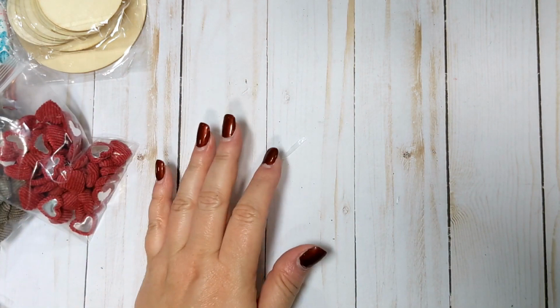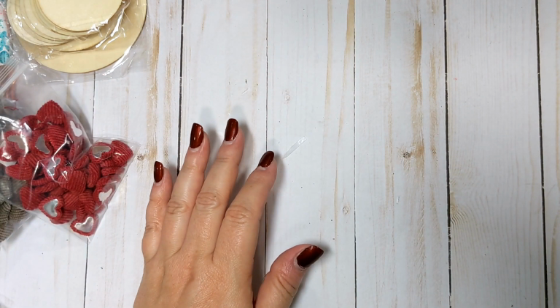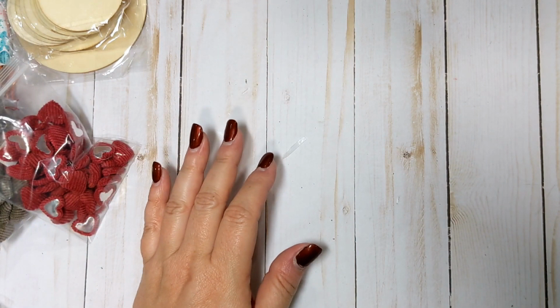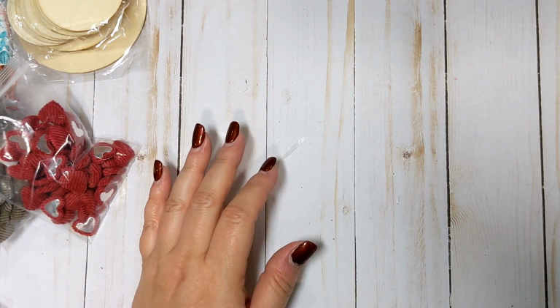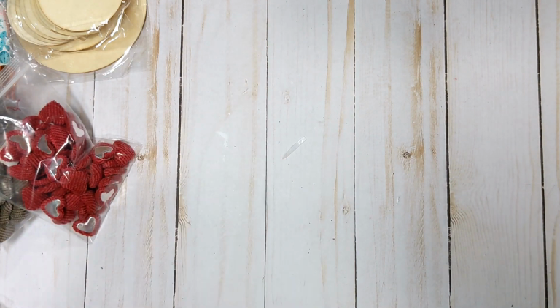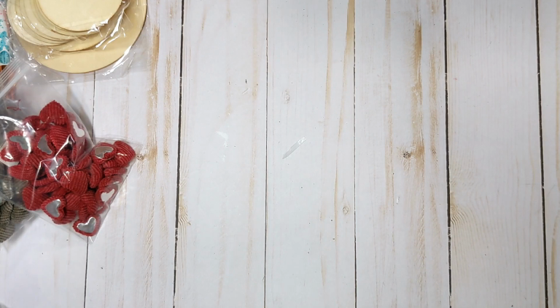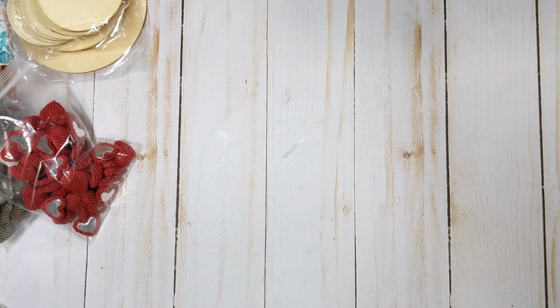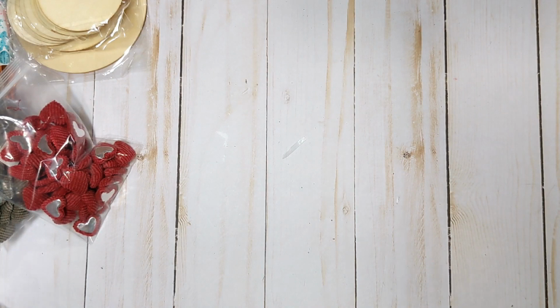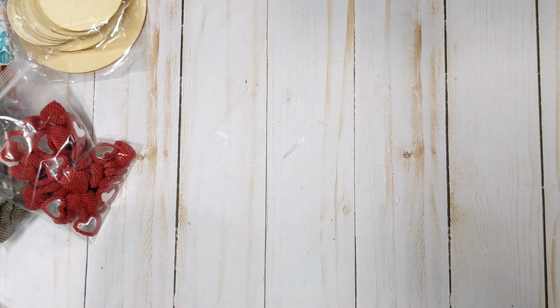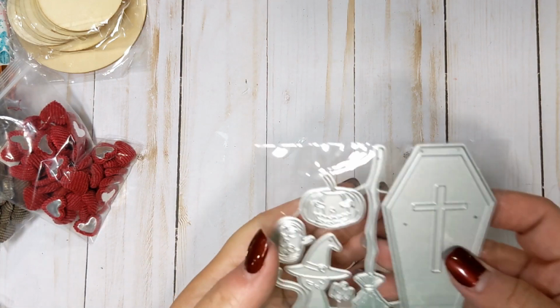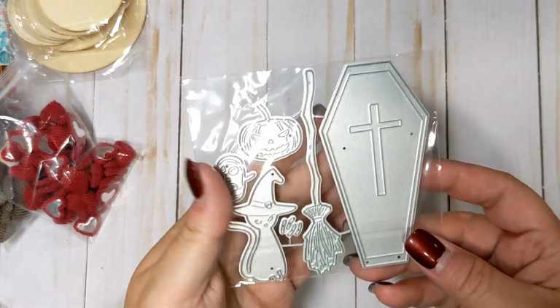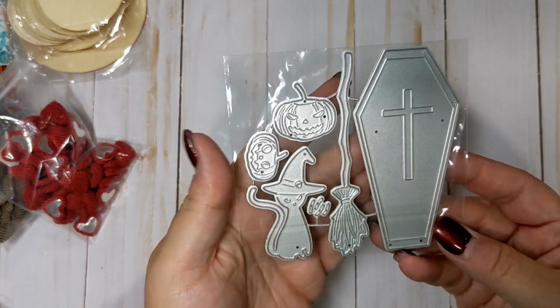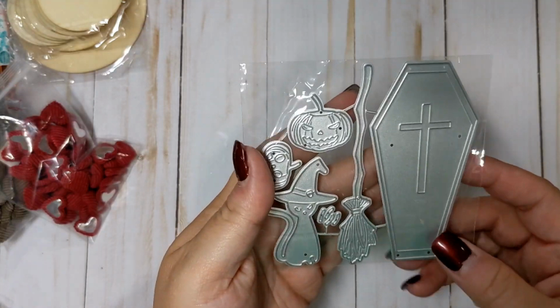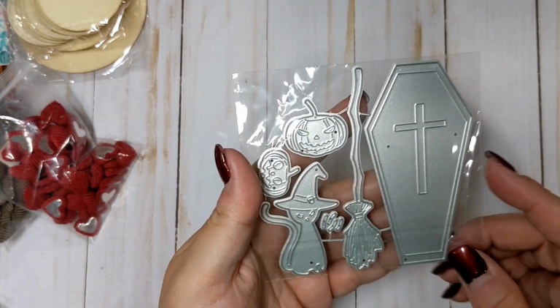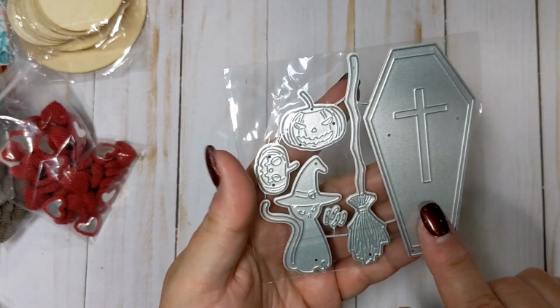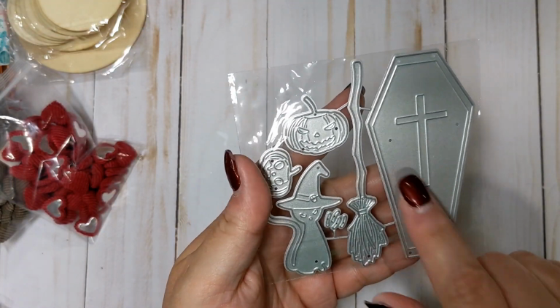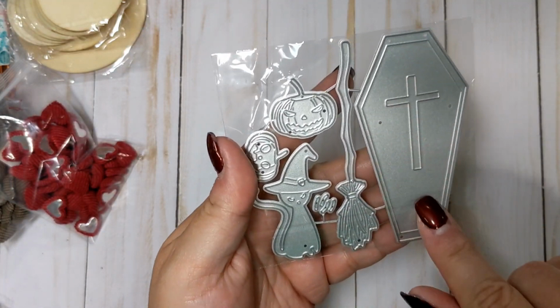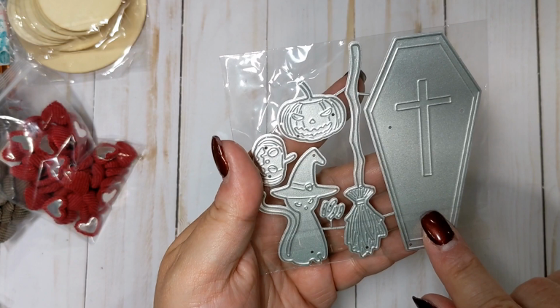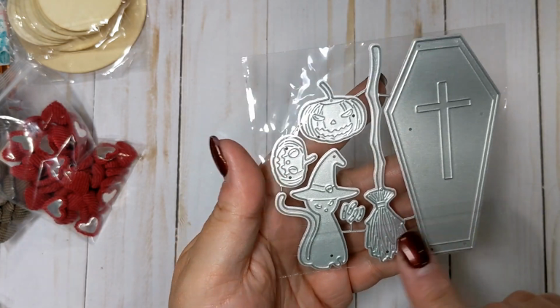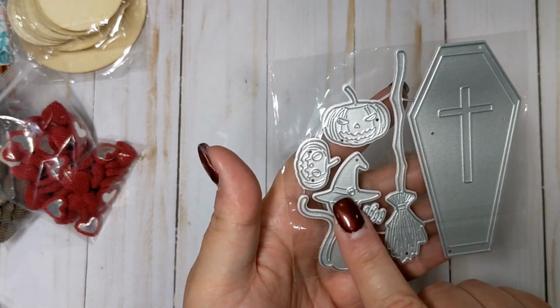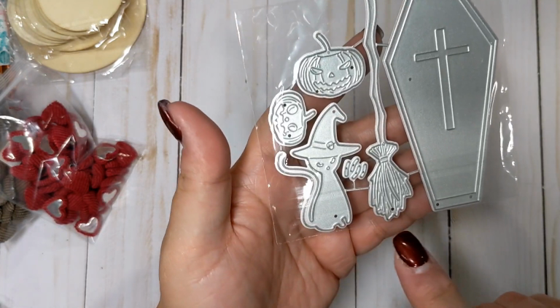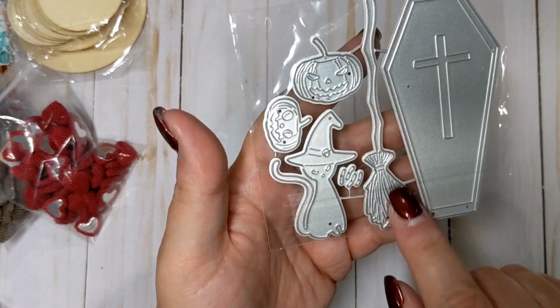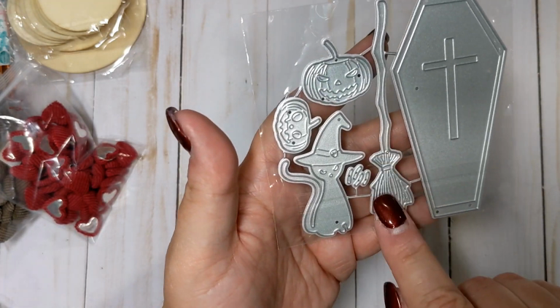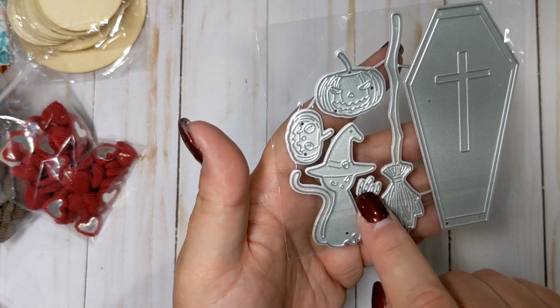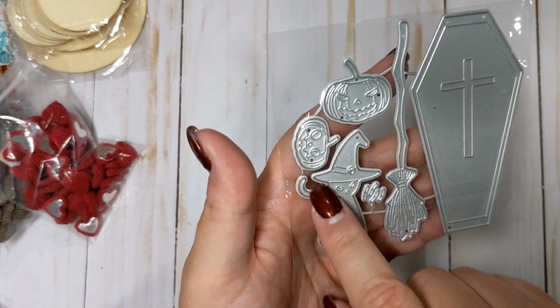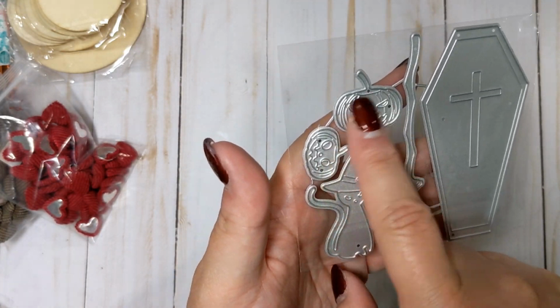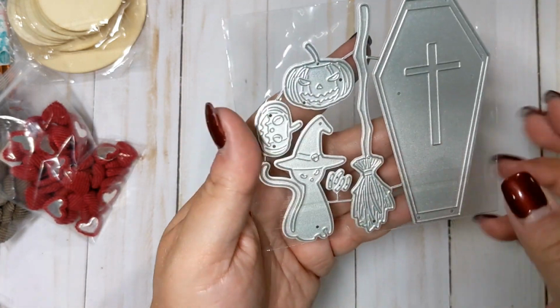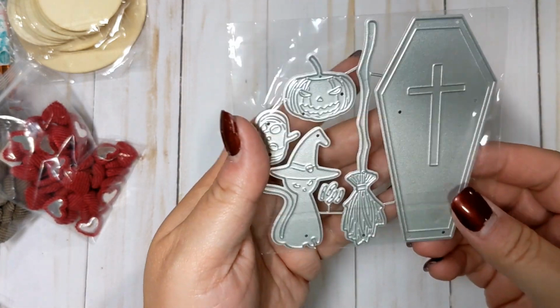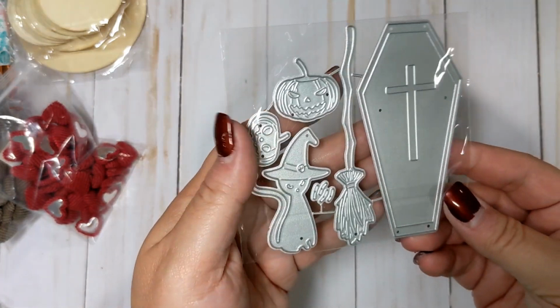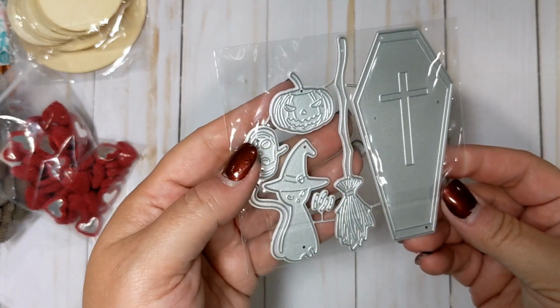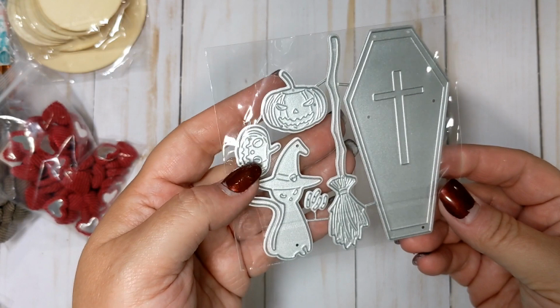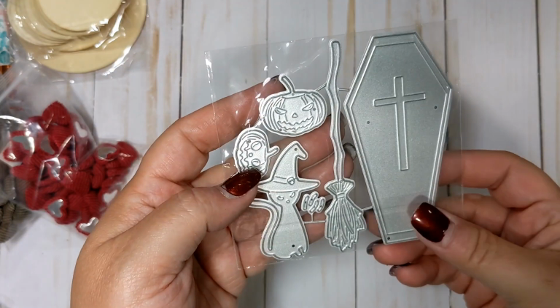I got one thing from Amazon — it came yesterday. It is a Halloween die with a coffin, a little cat, a witch broom, and some pumpkins. Again, this will be packed away for next year.